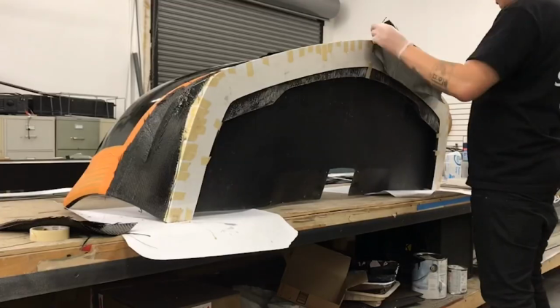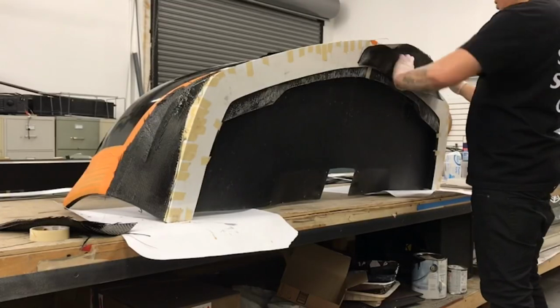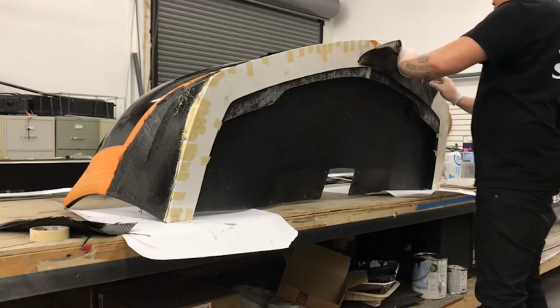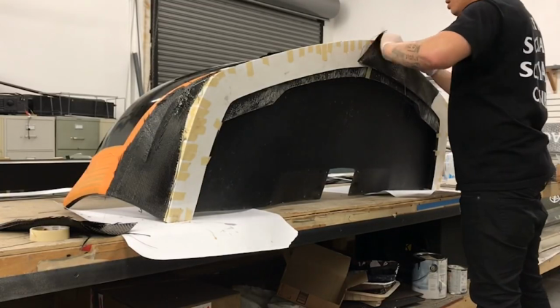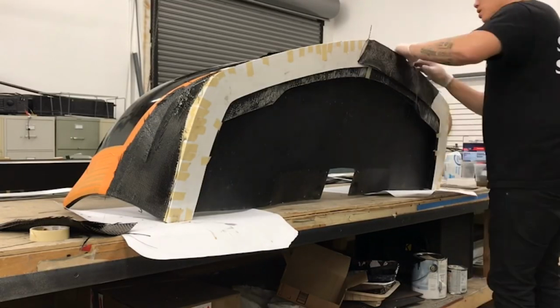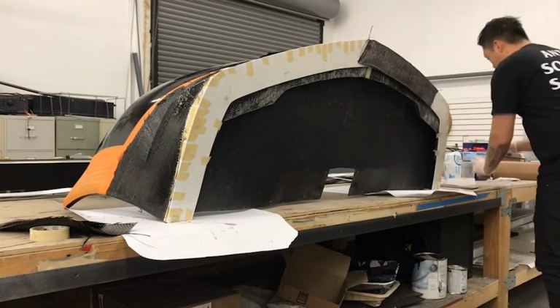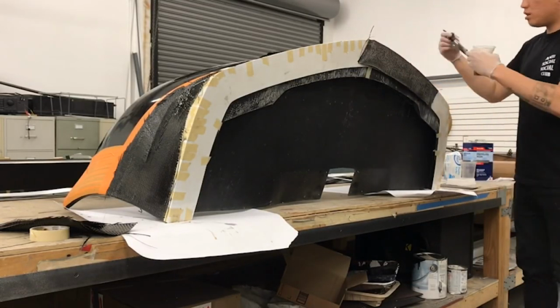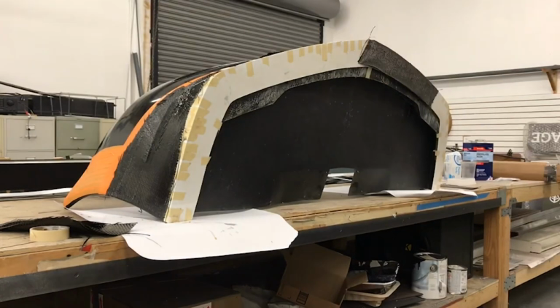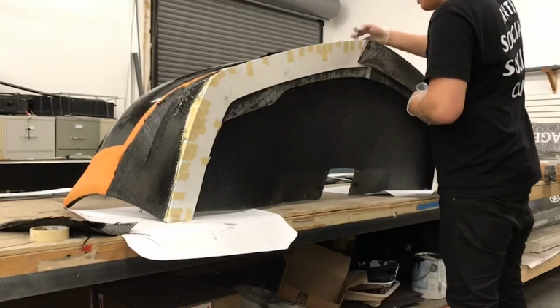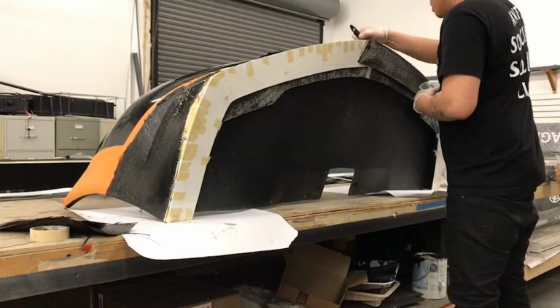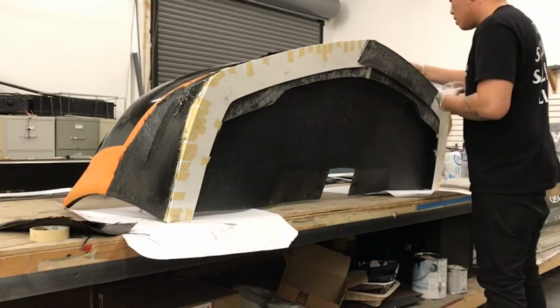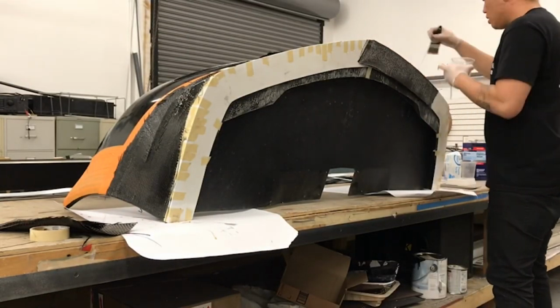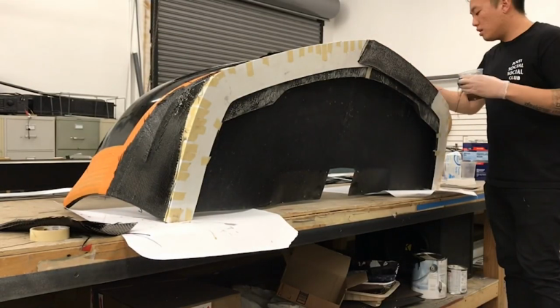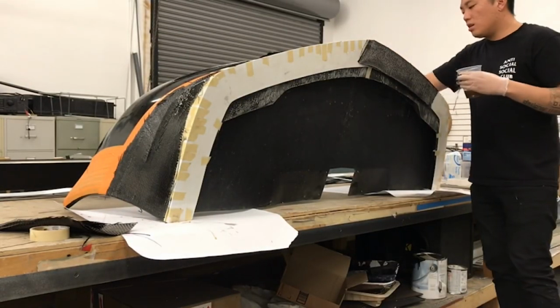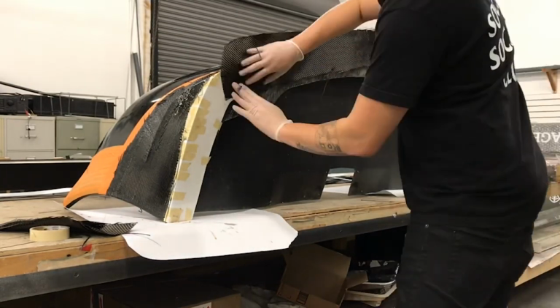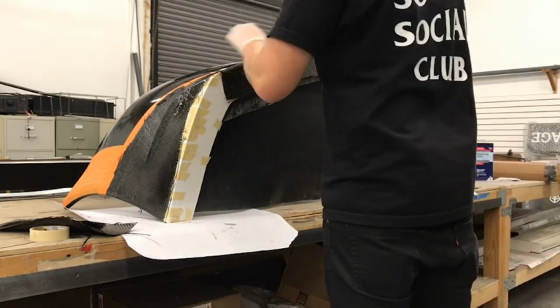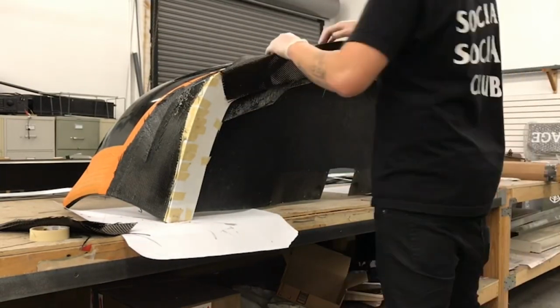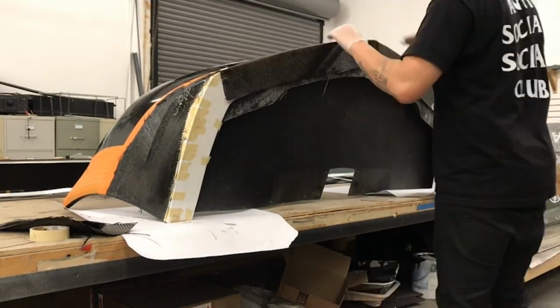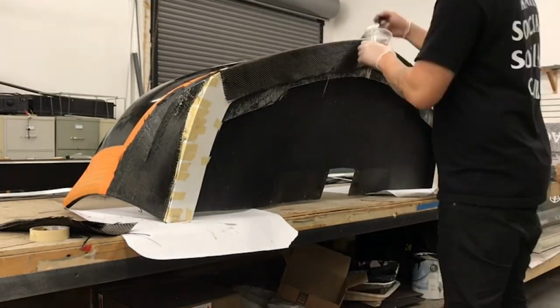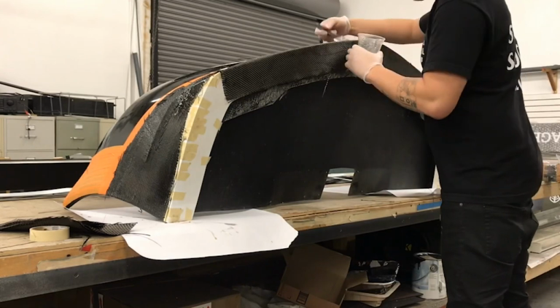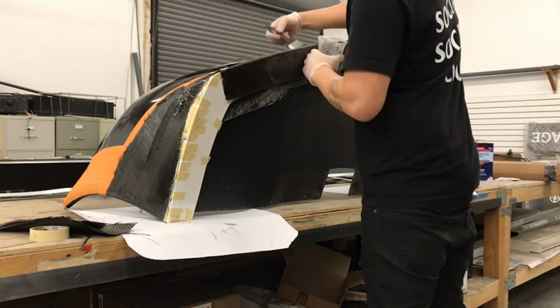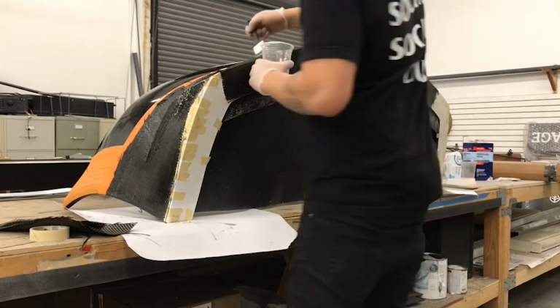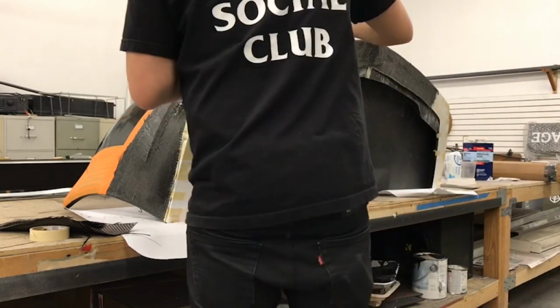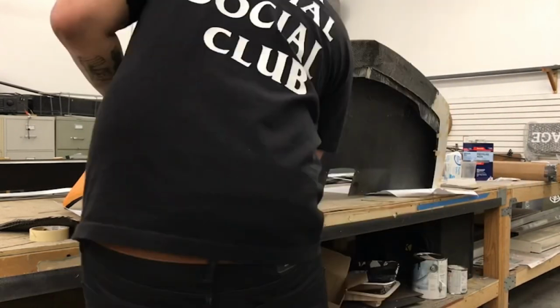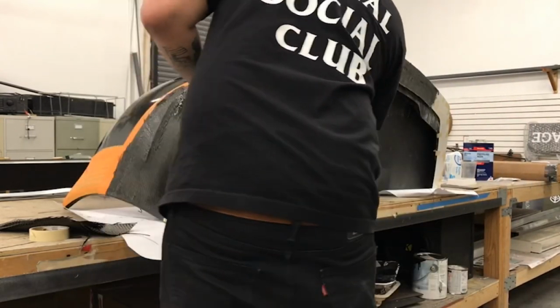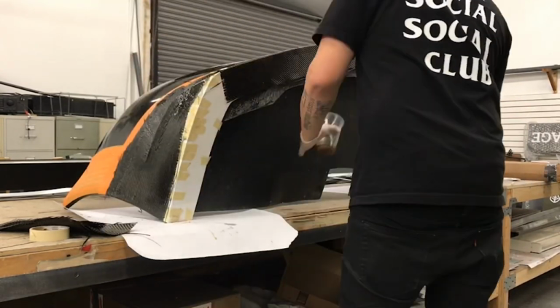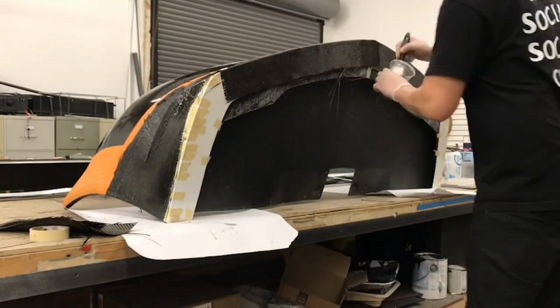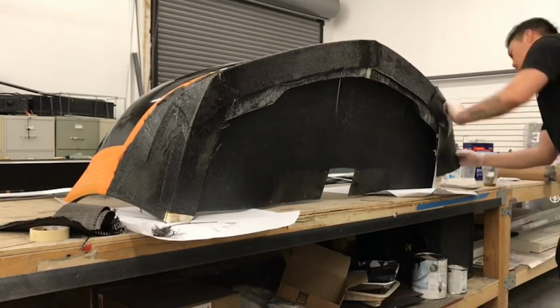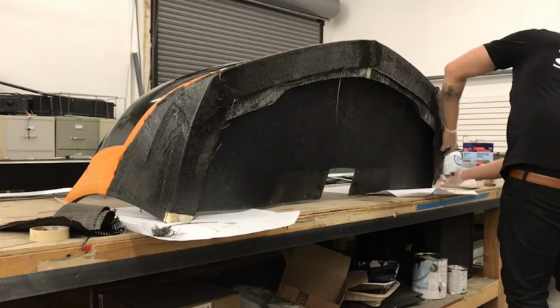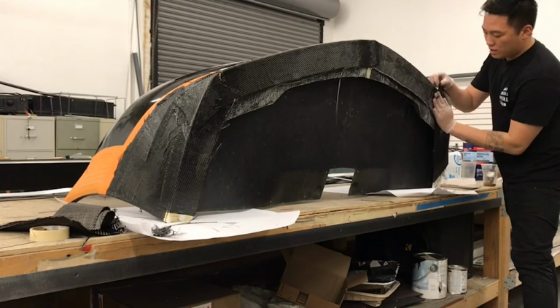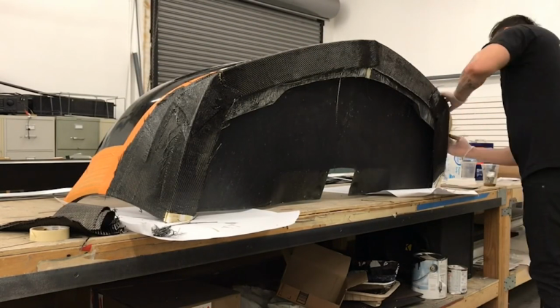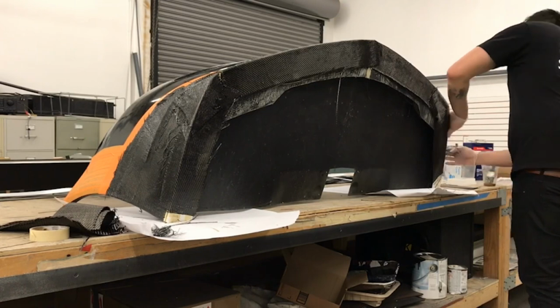Then we're going to flip it so we can get the bottom part as well. Please note that this is just an amateur process — I'm still an amateur at this, so this isn't the most effective way to do this.